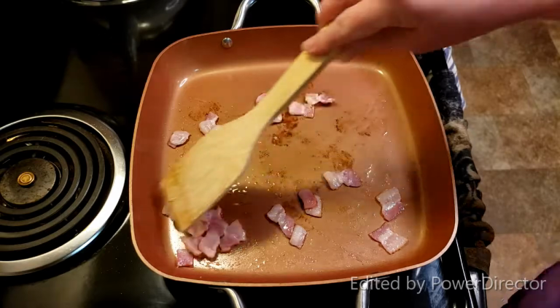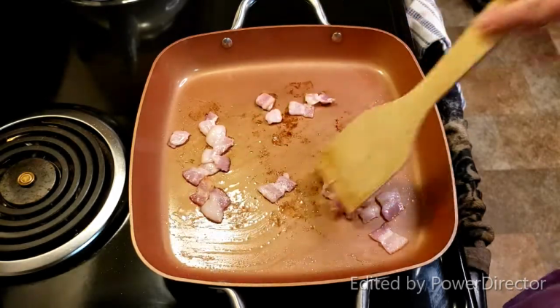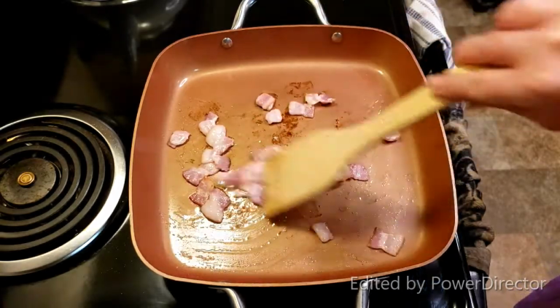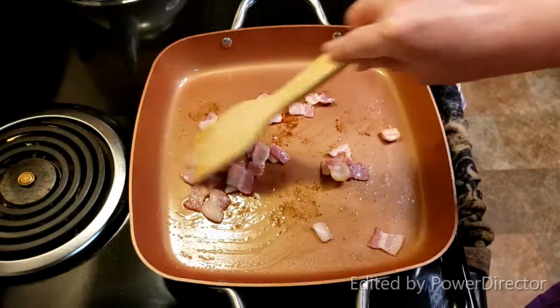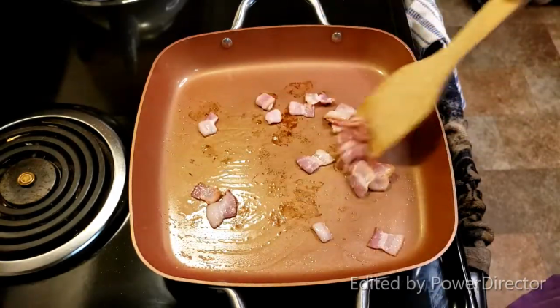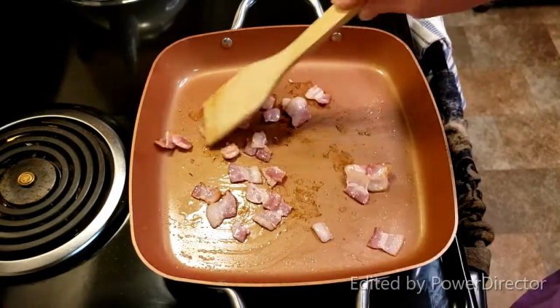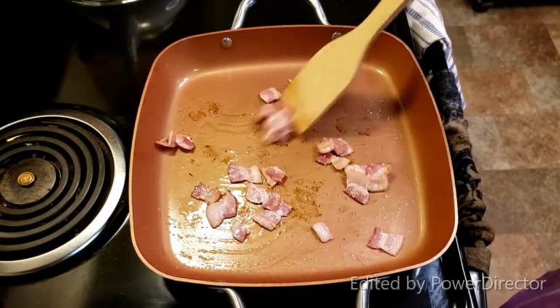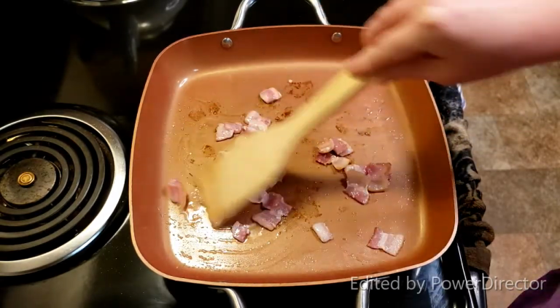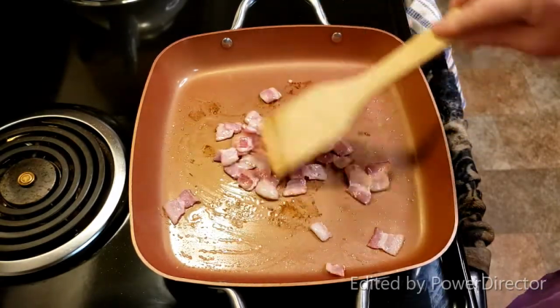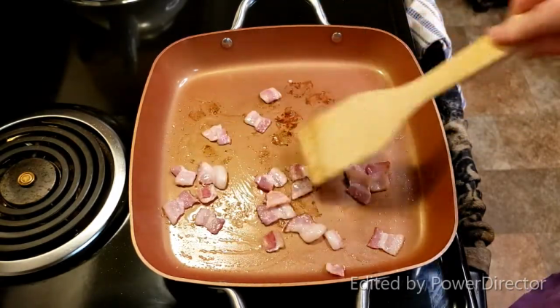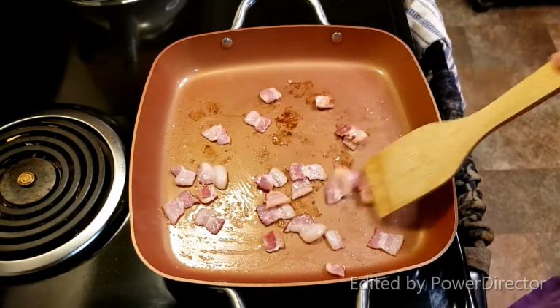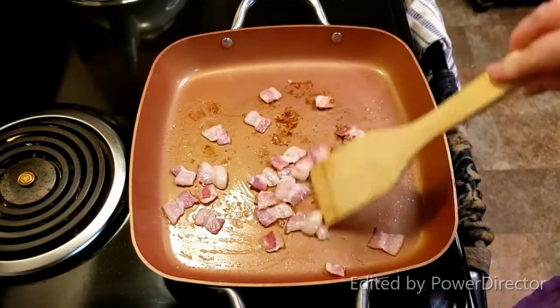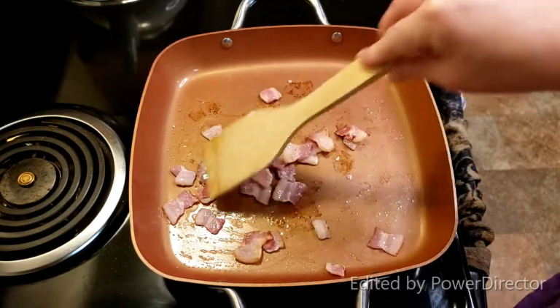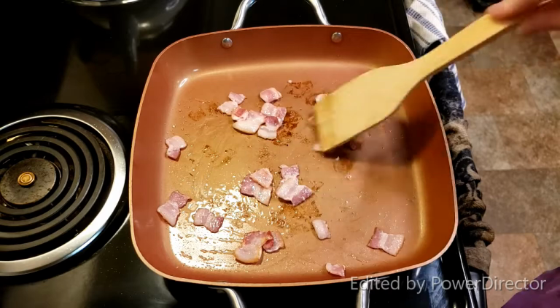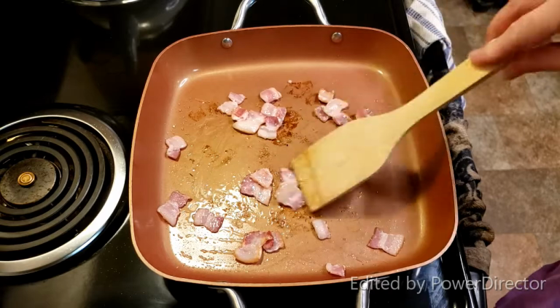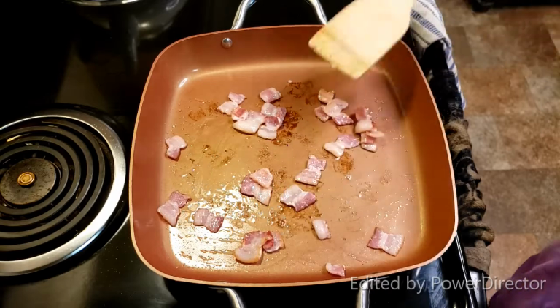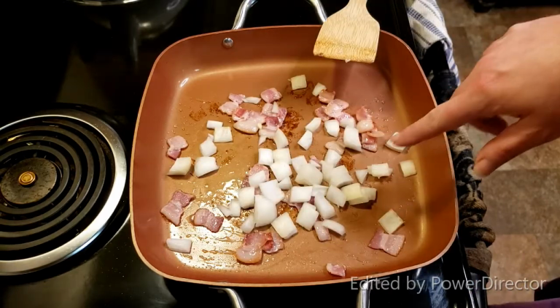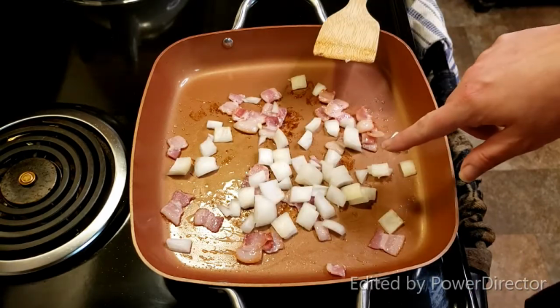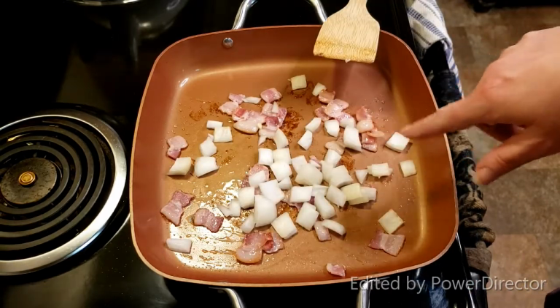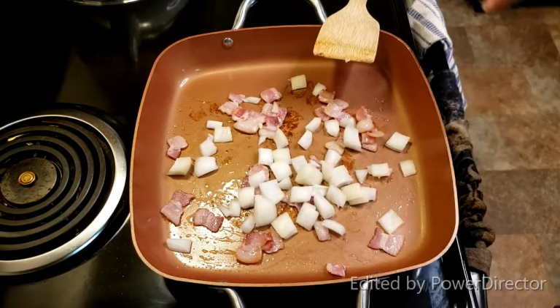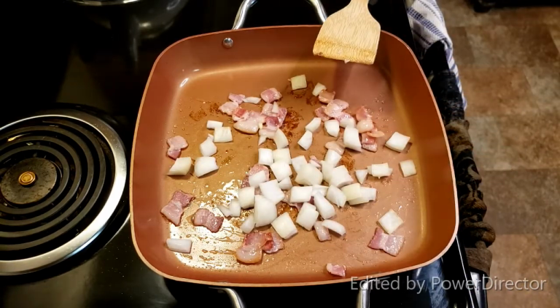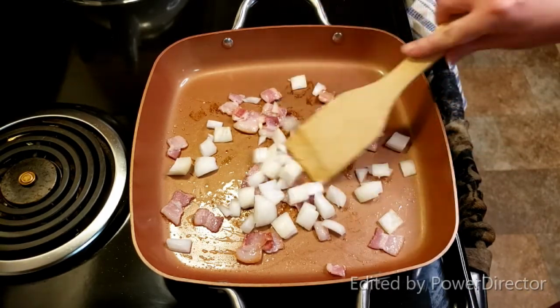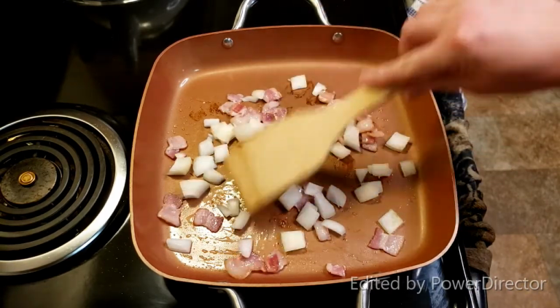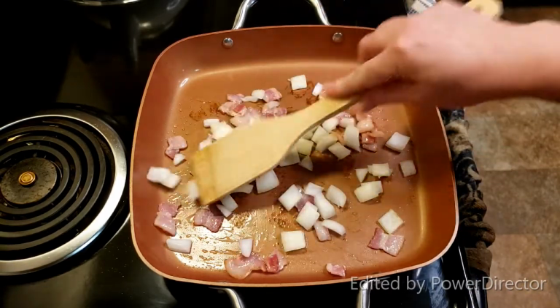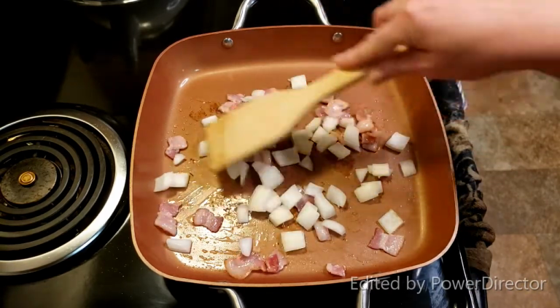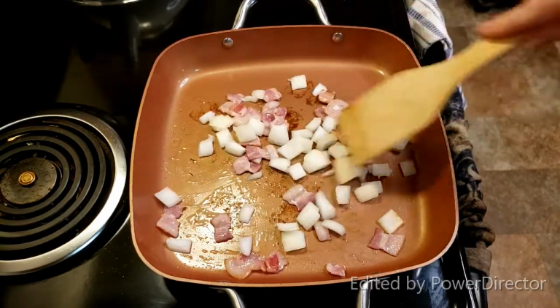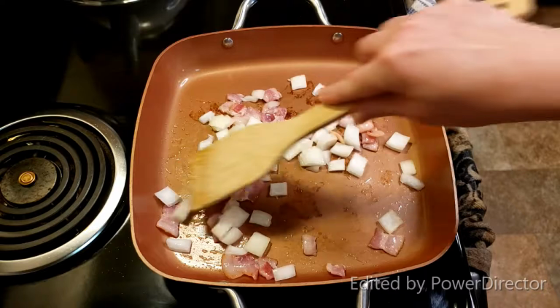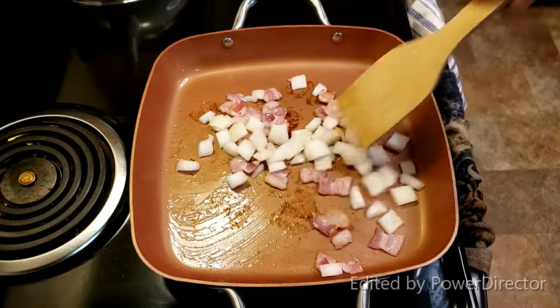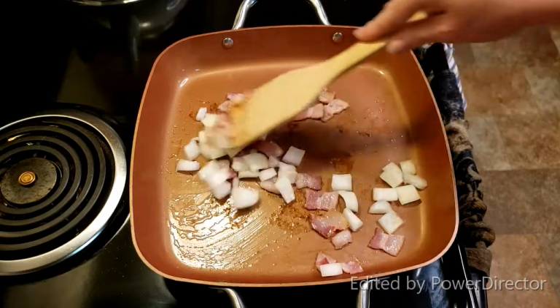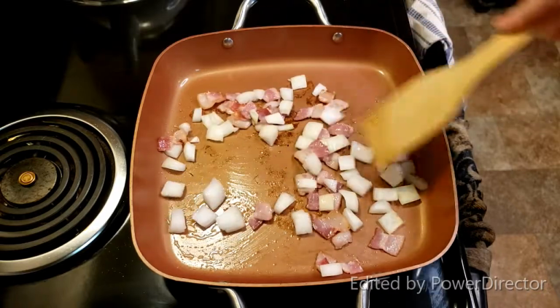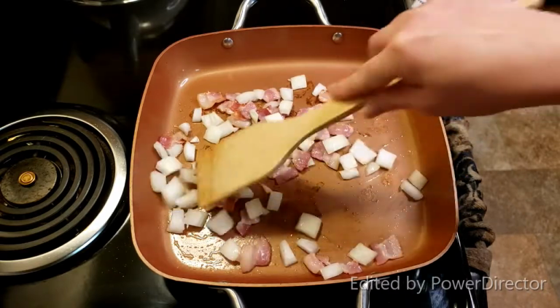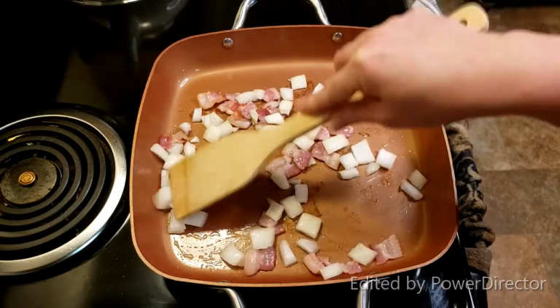Okay so this is how I make greens for breakfast. I'm just sauteing up two slices of bacon, chunked pretty big, and I added in some onion. I'm just going to stir that around and we're going to cook this until the onions and the bacon are cooked.